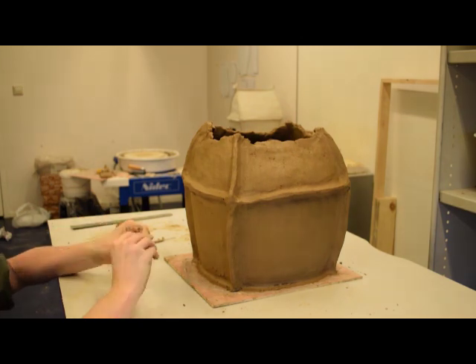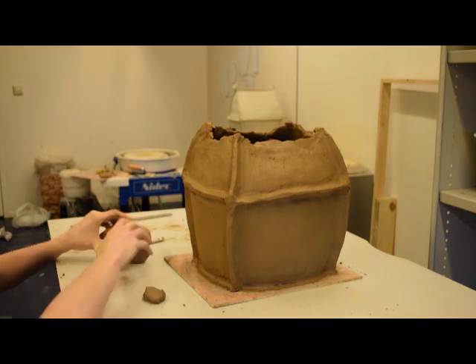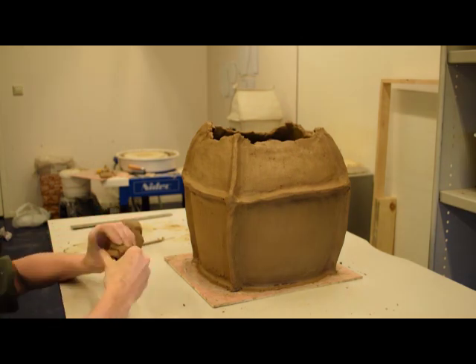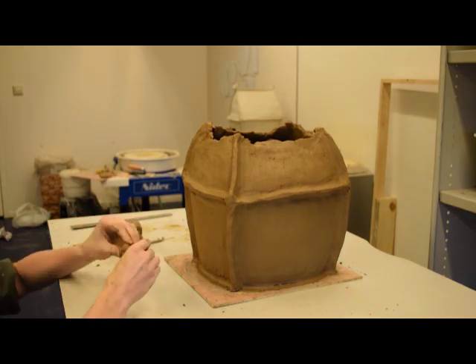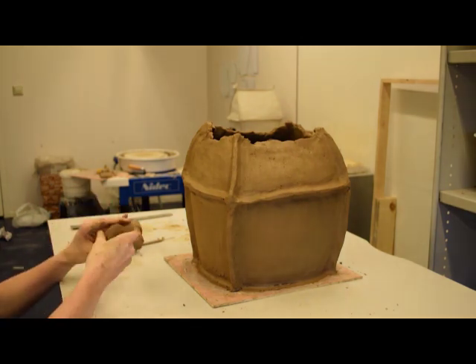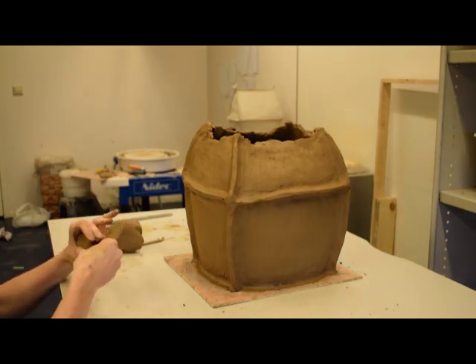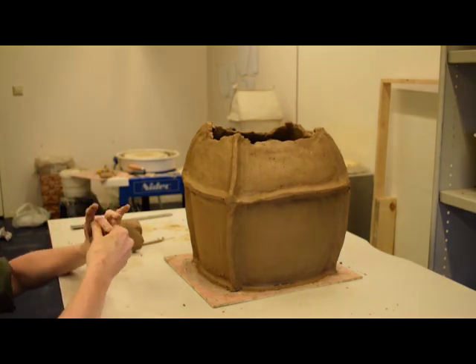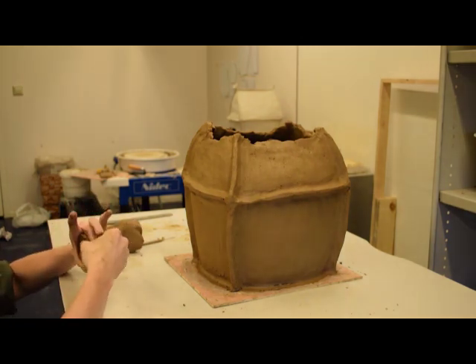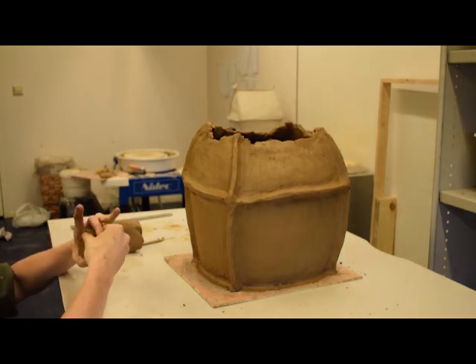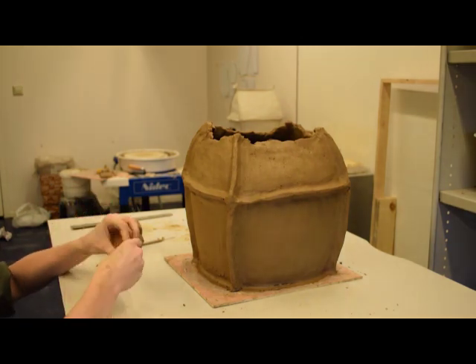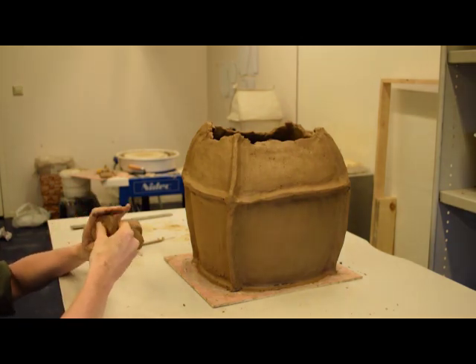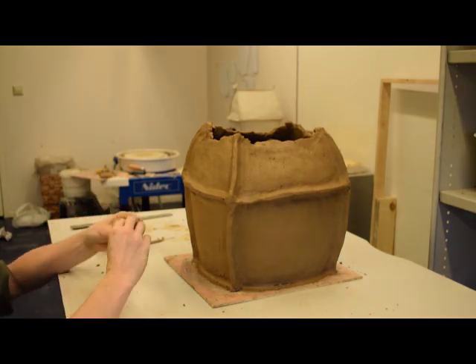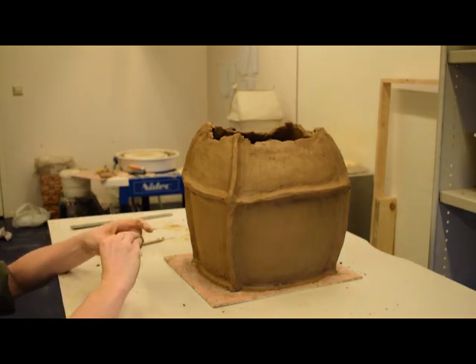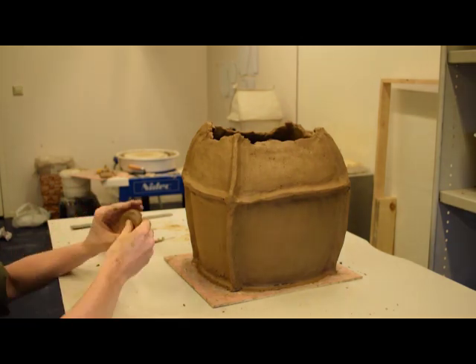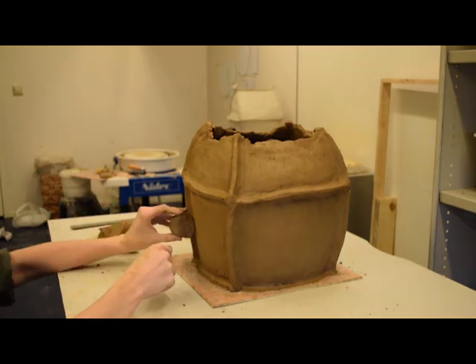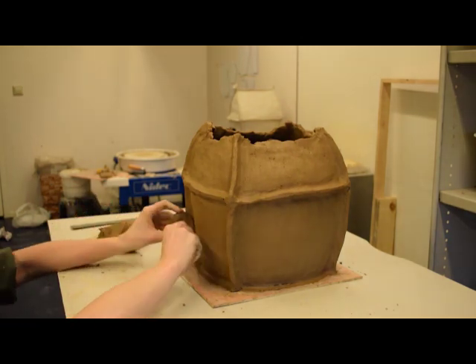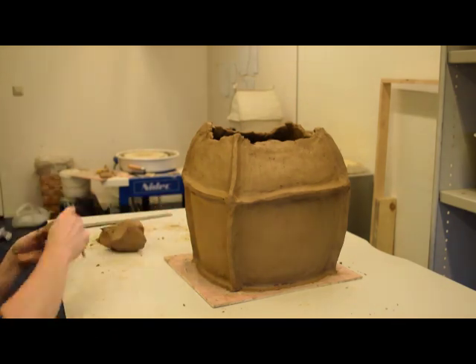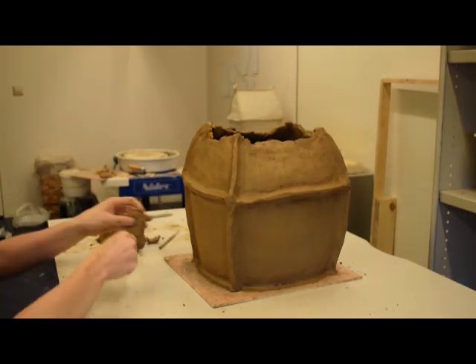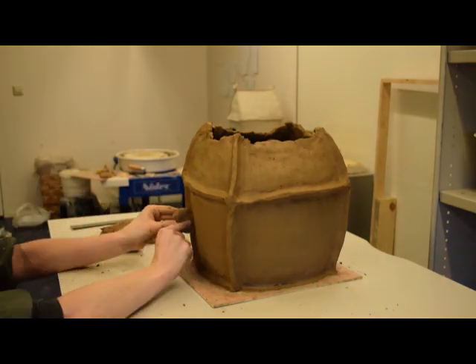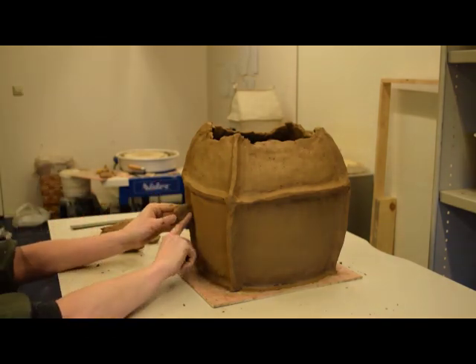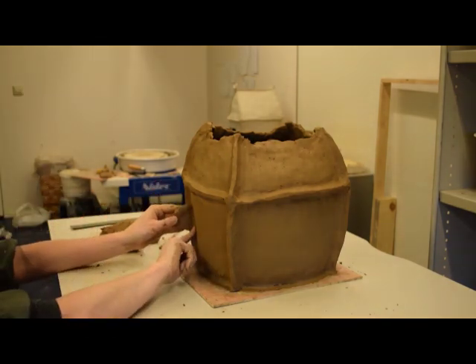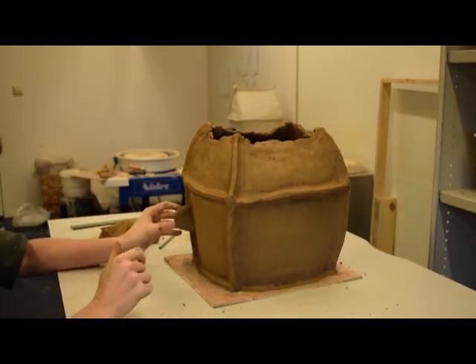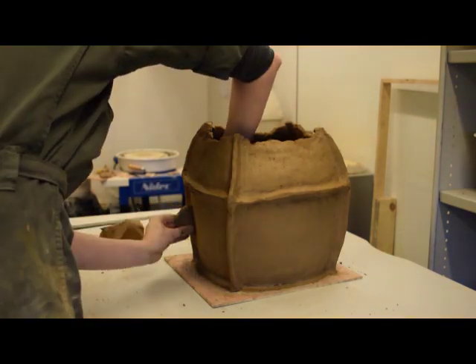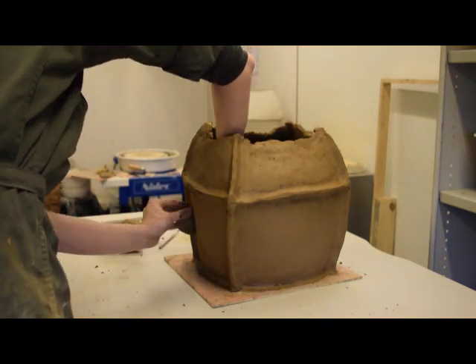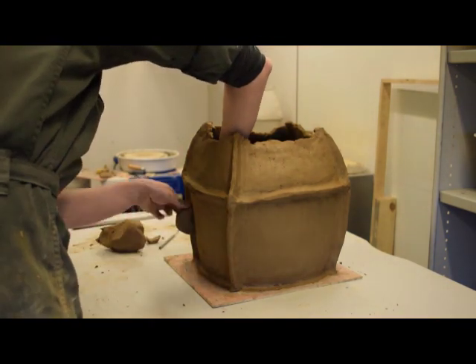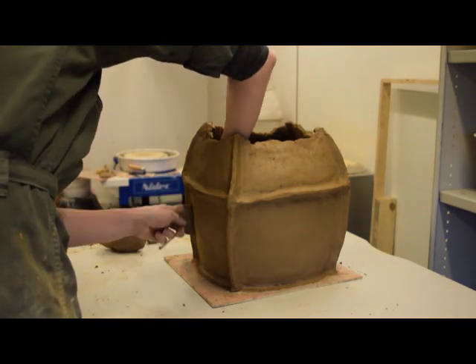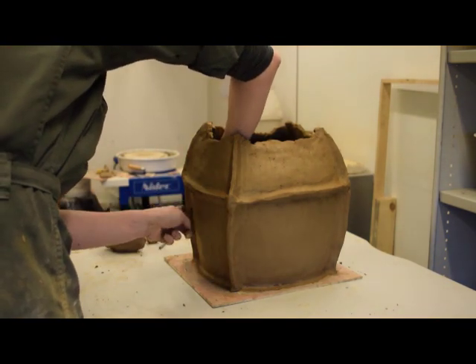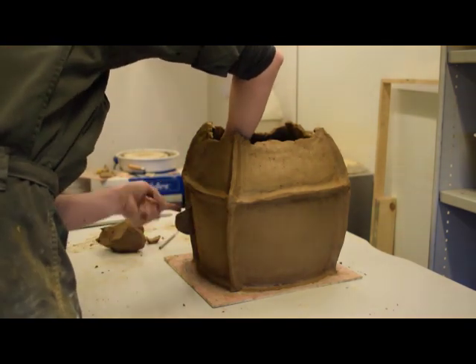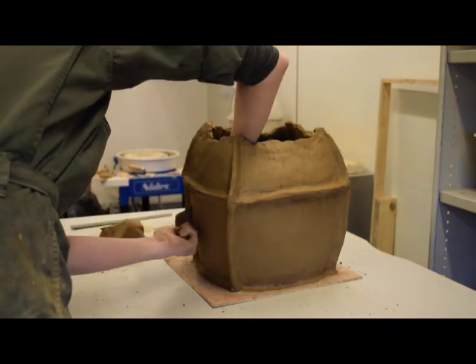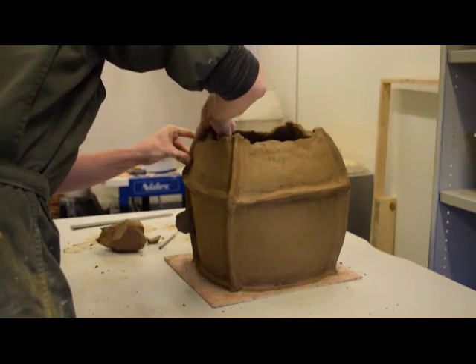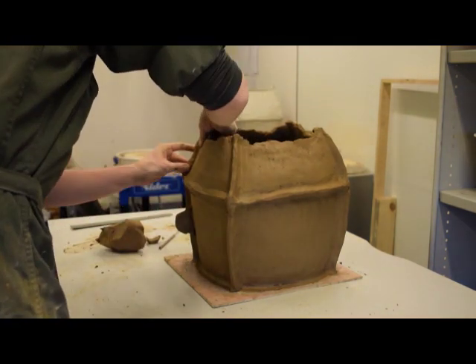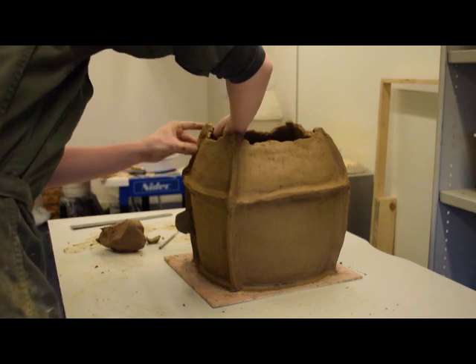The potter adds the lugs and sketches where the door will go. The lugs are formed by taking a small amount of clay and forming it into thick, squarish, D-shaped tabs.